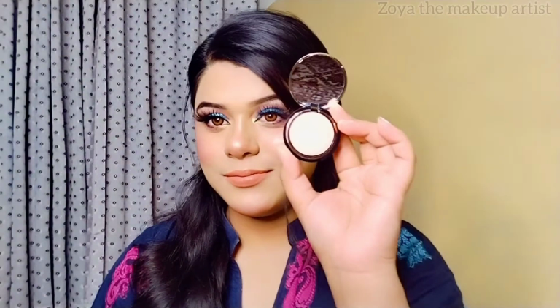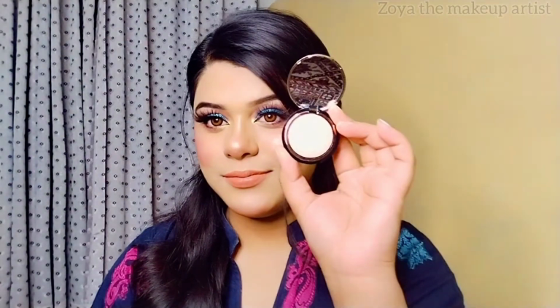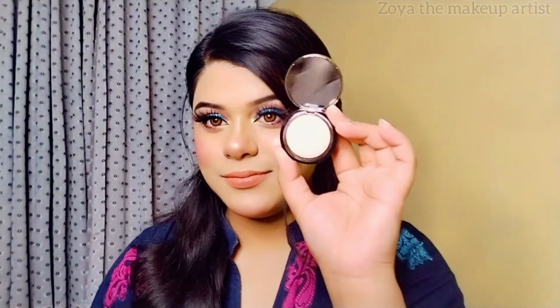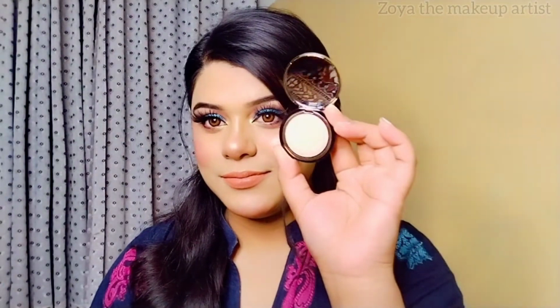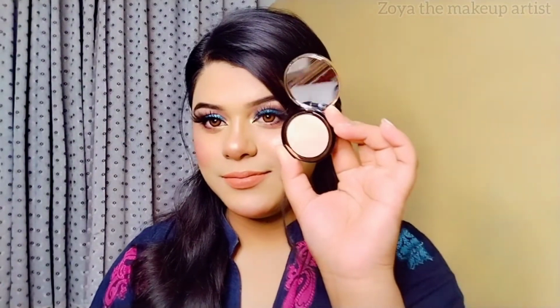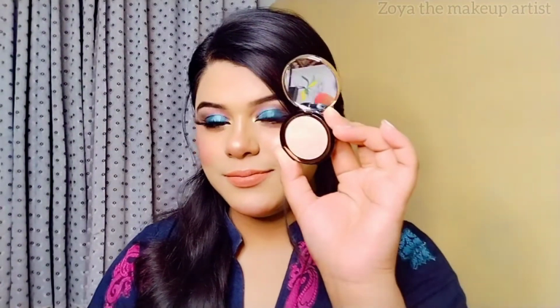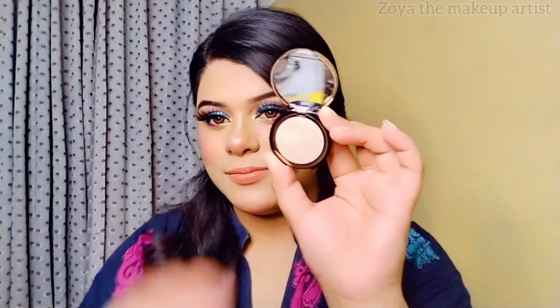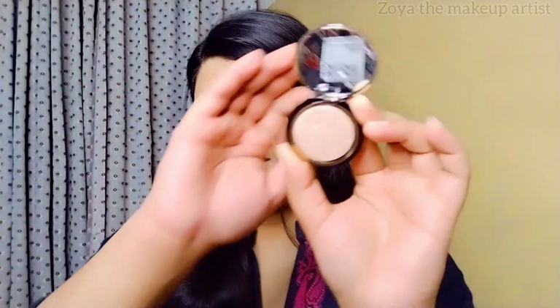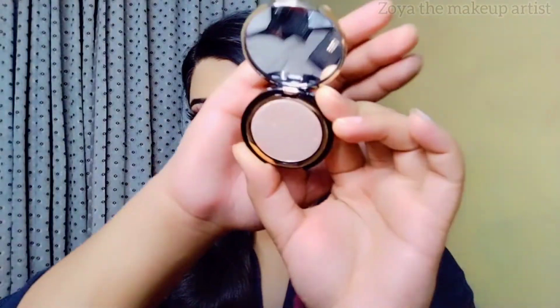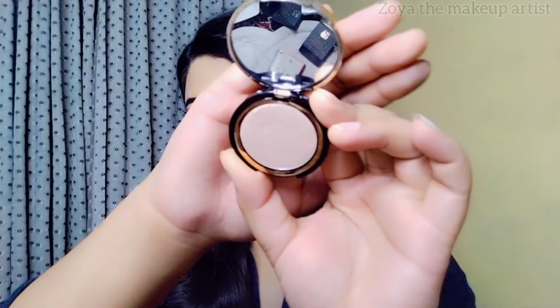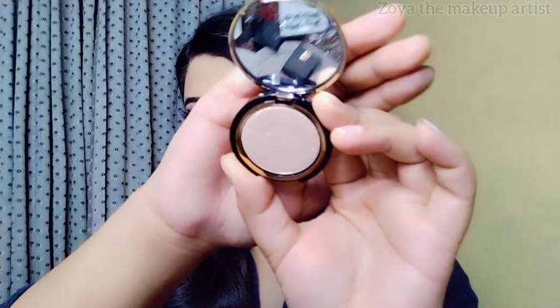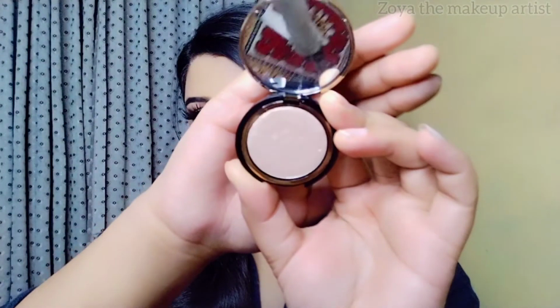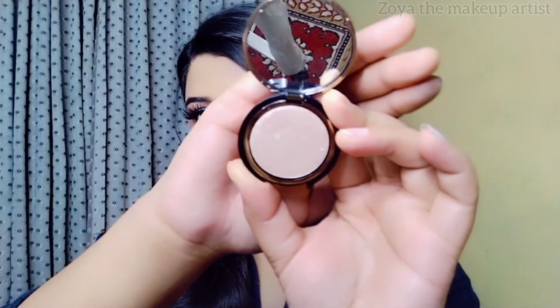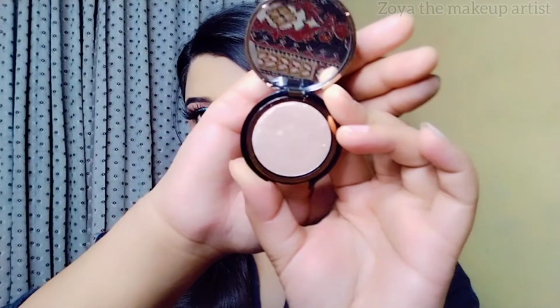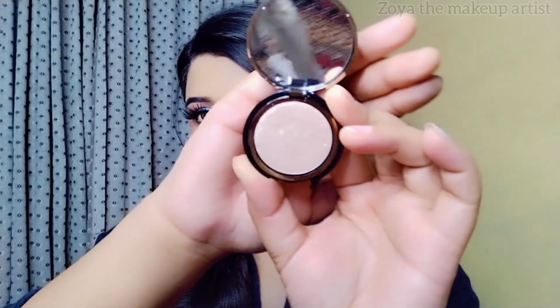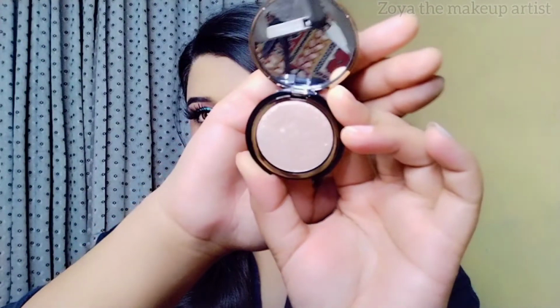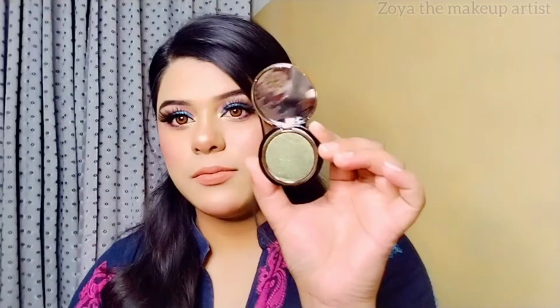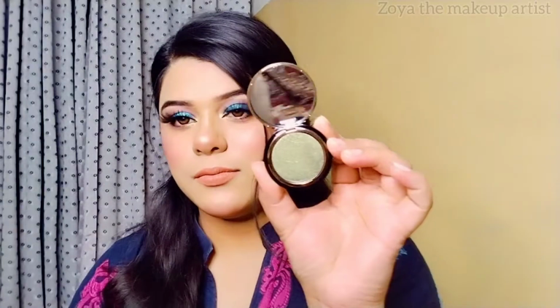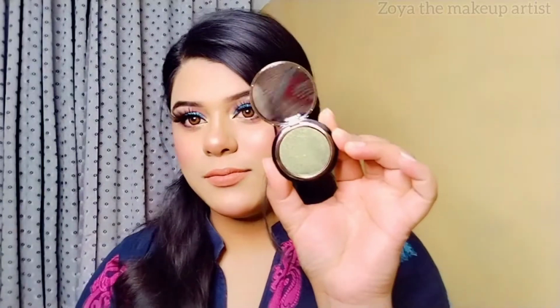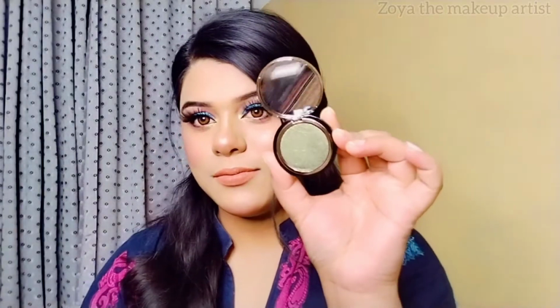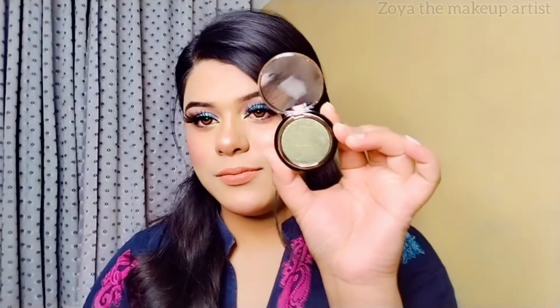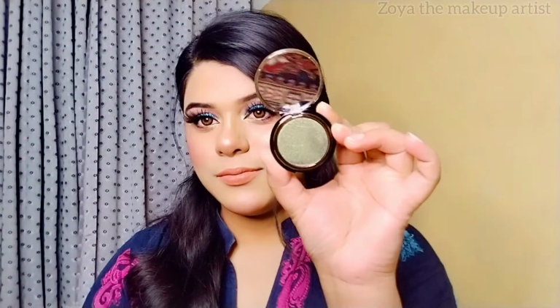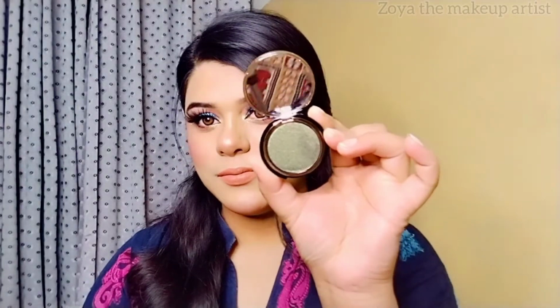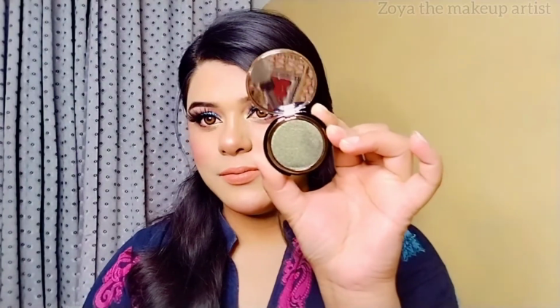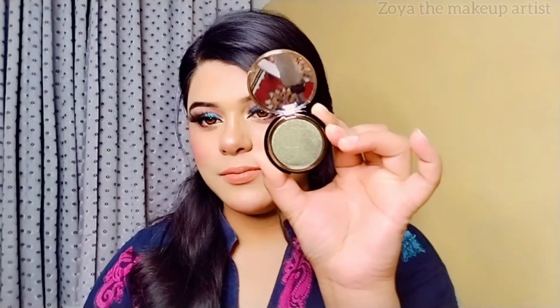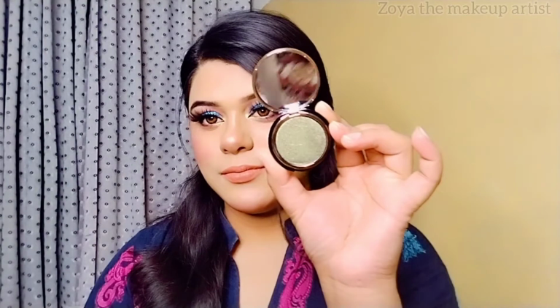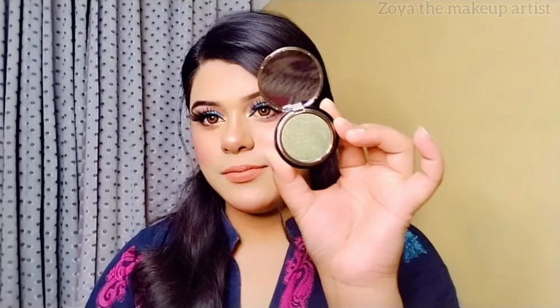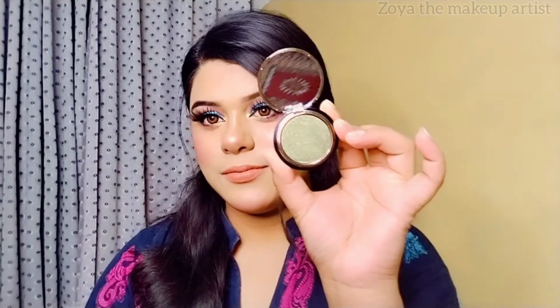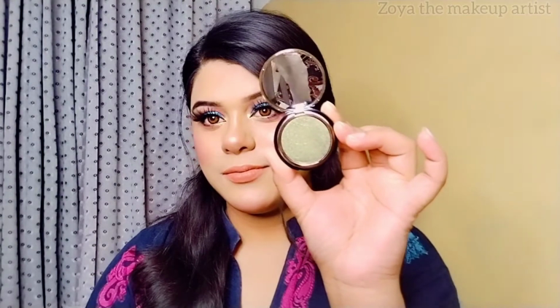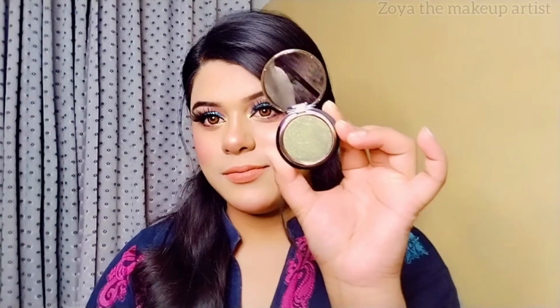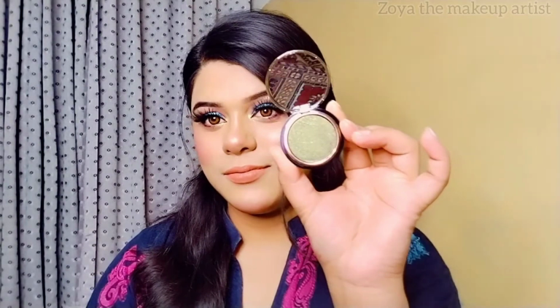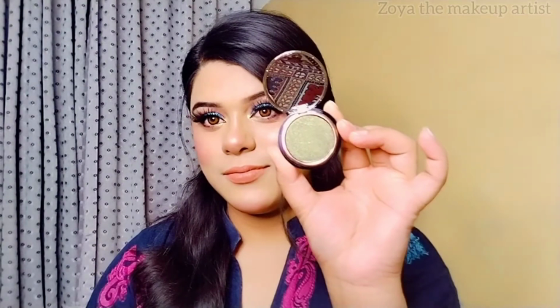The fourth shade is Pigeon, which is a greenish shade. I am going to share all of these in this video. So let's start the eye makeup.